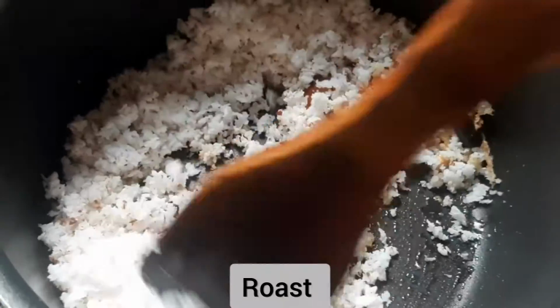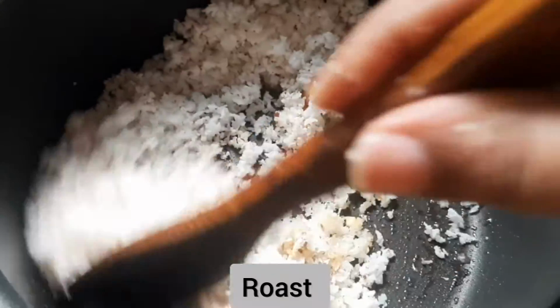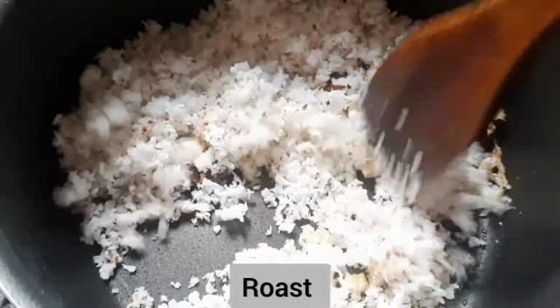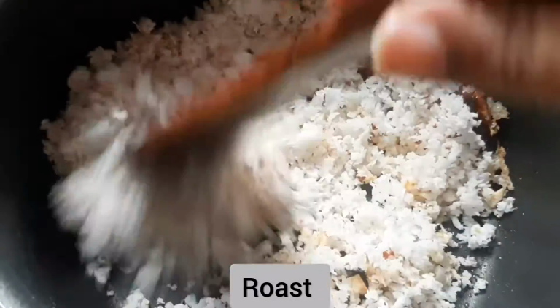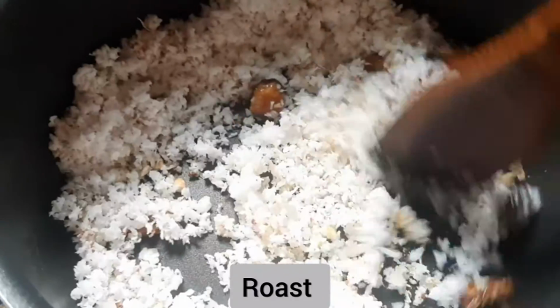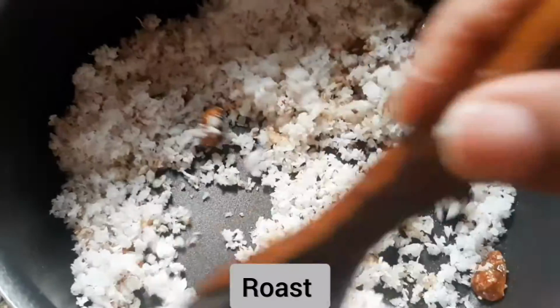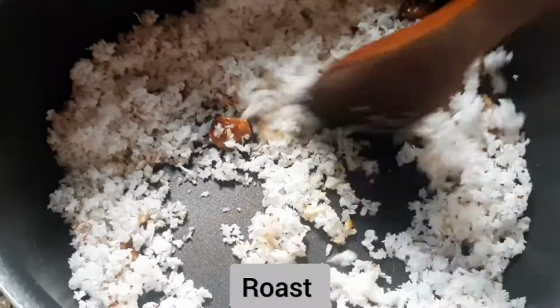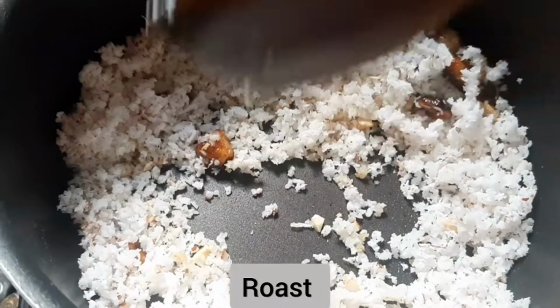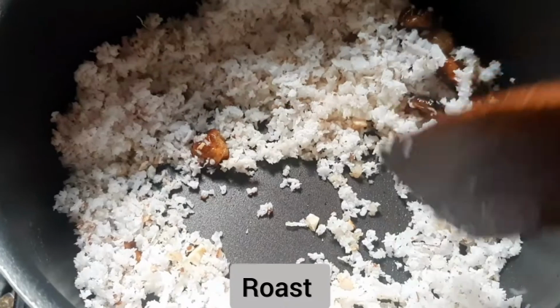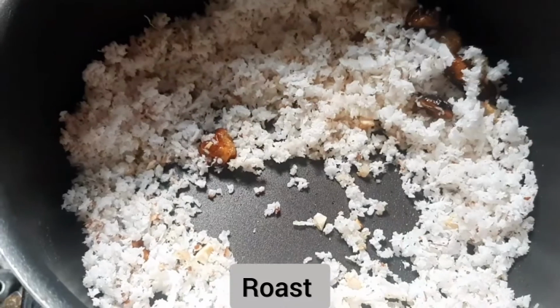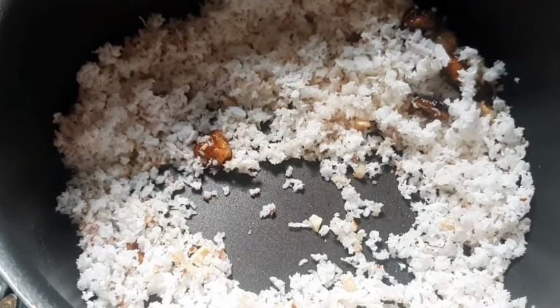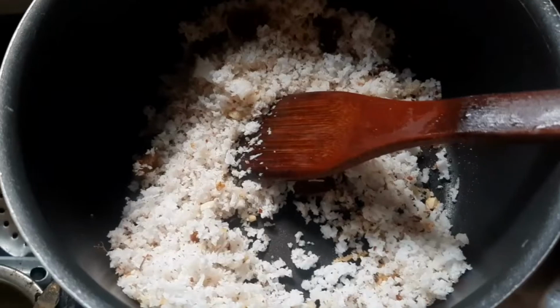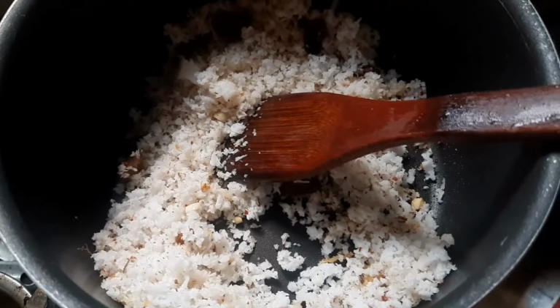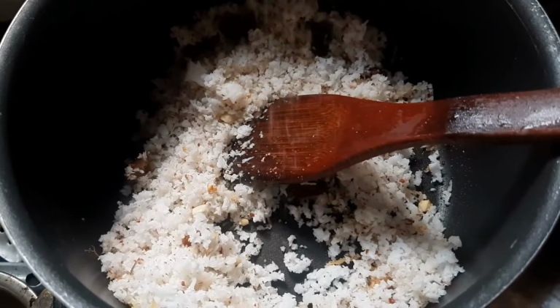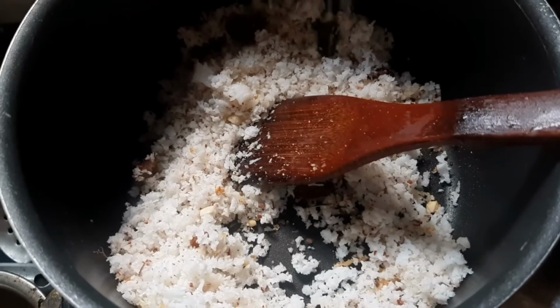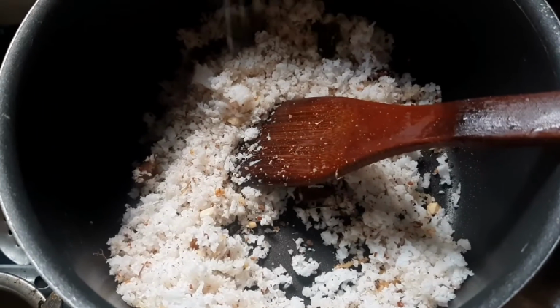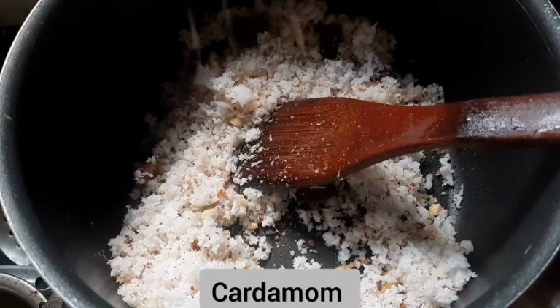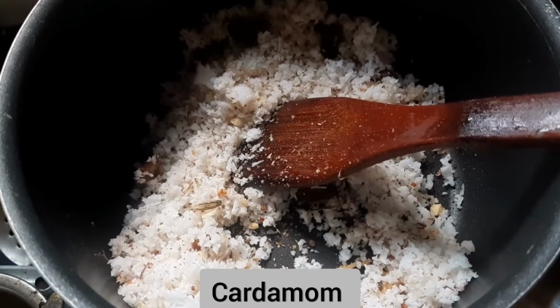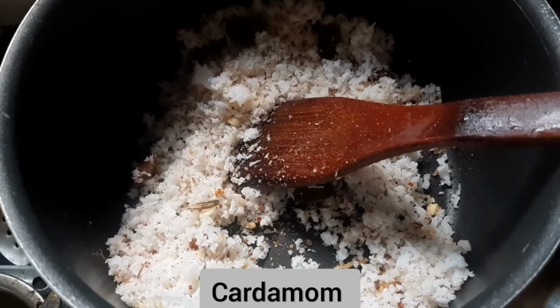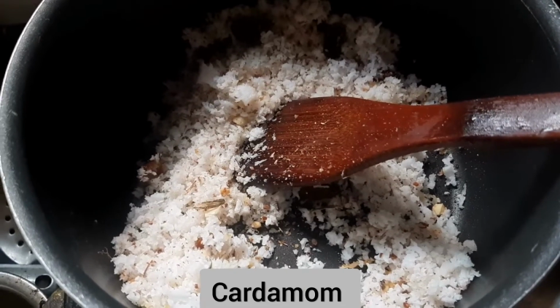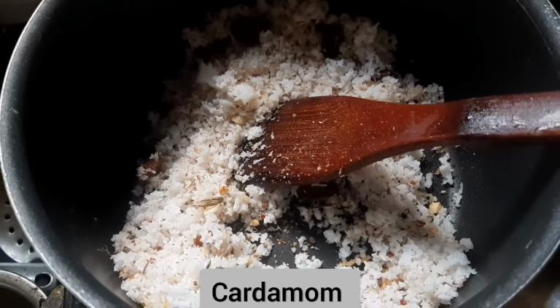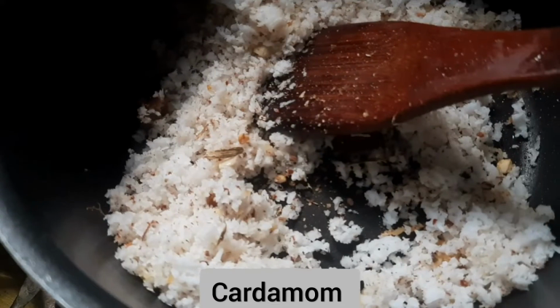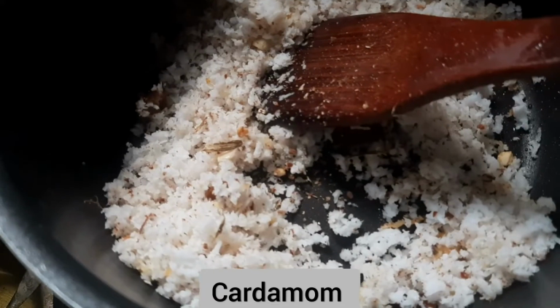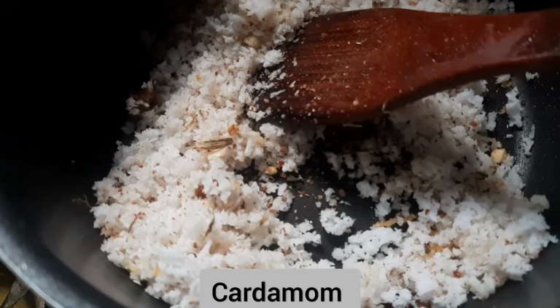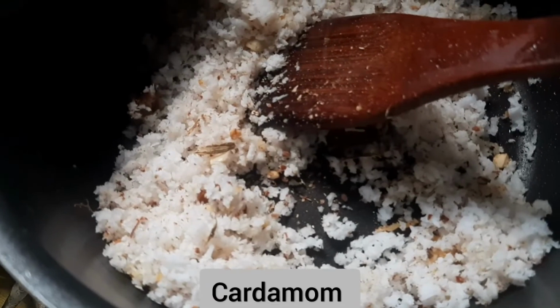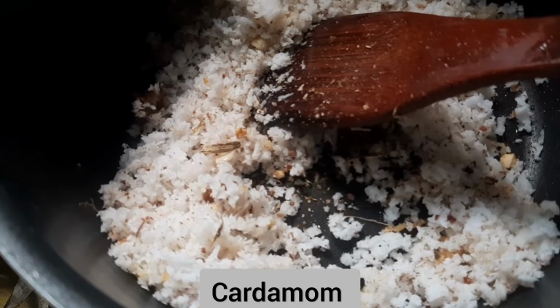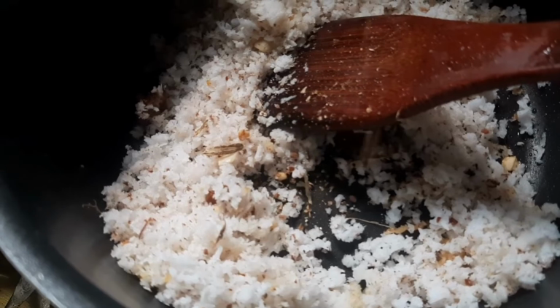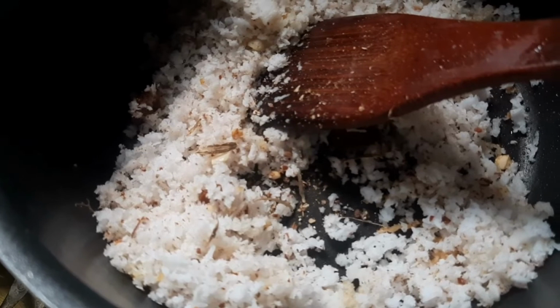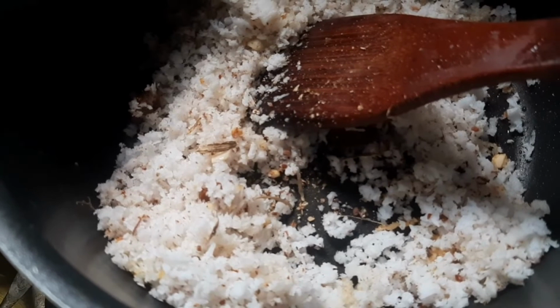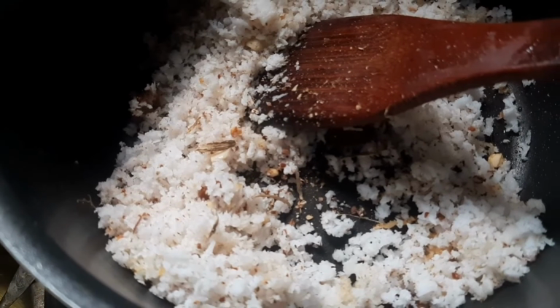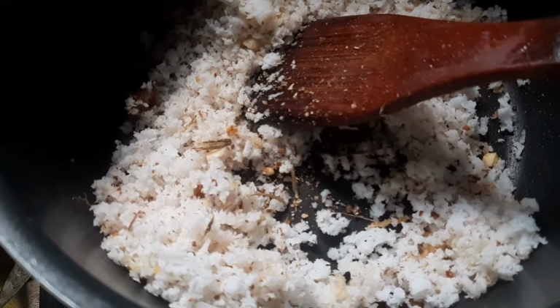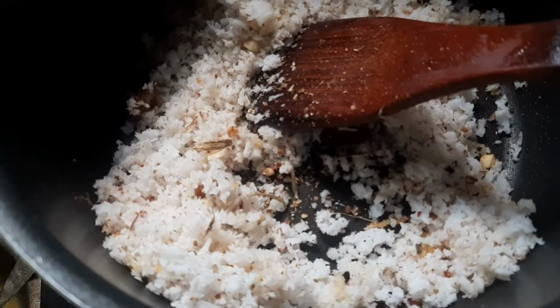Add the egg and add the egg. Add 2 tablespoons of egg.